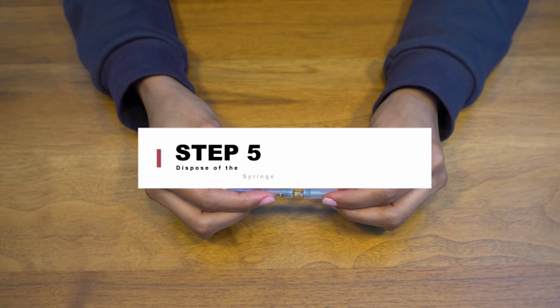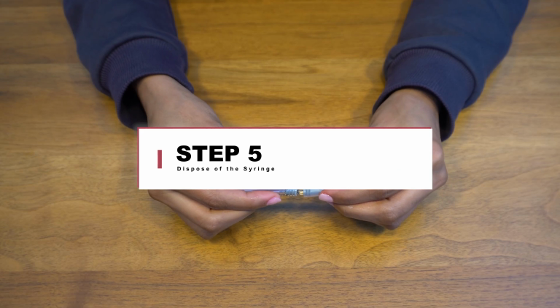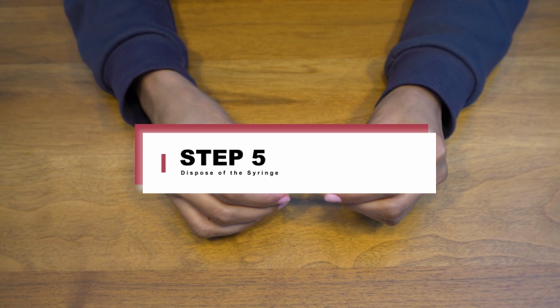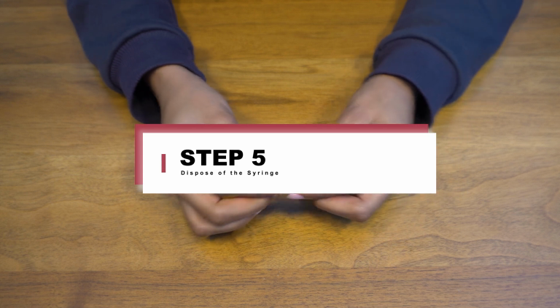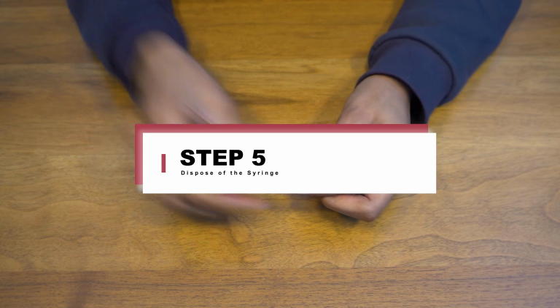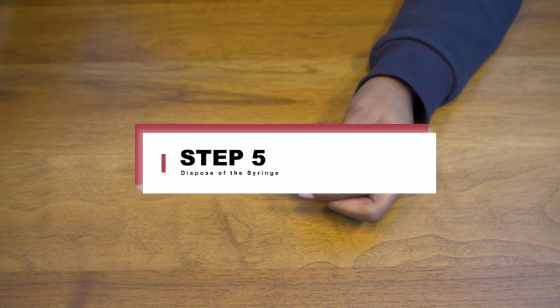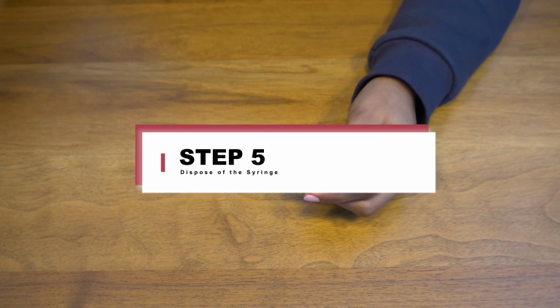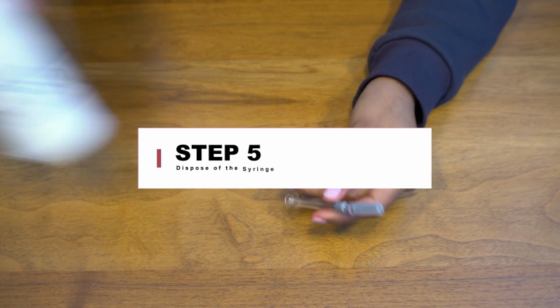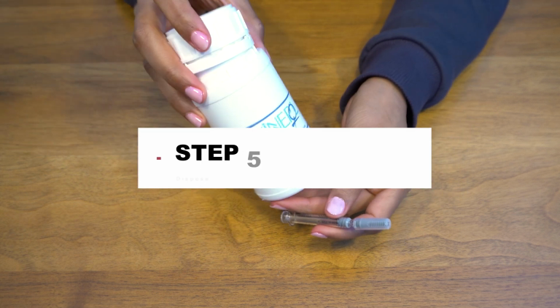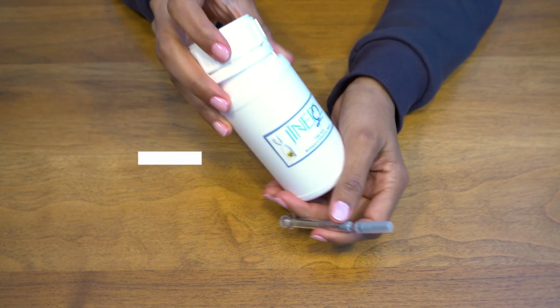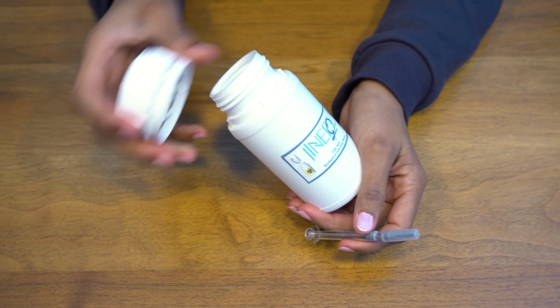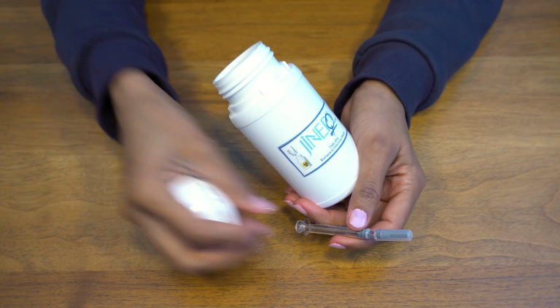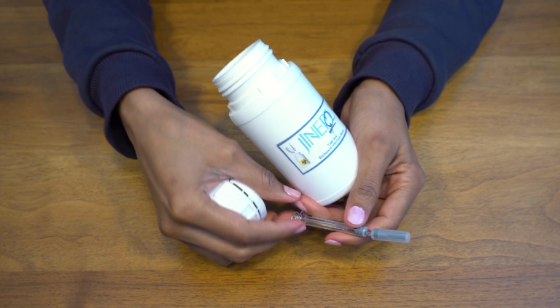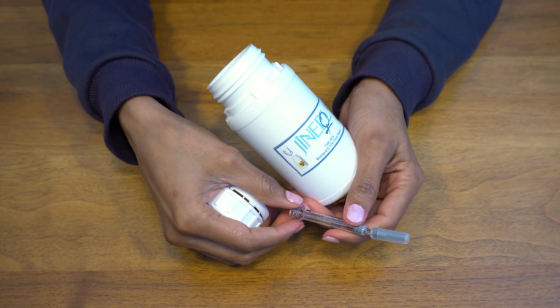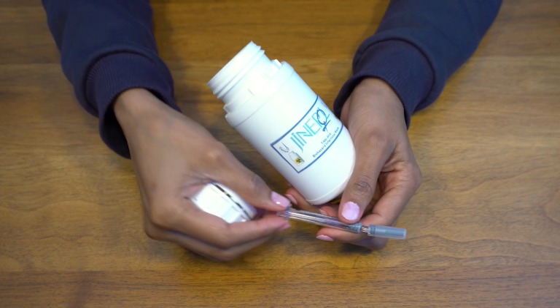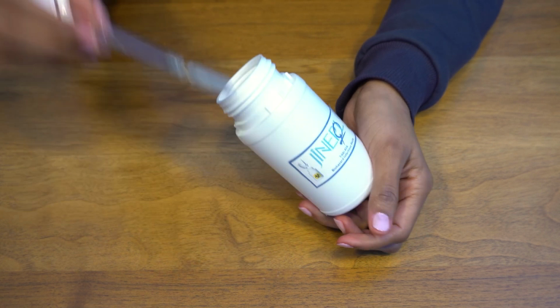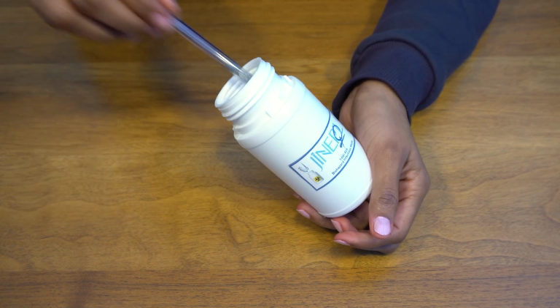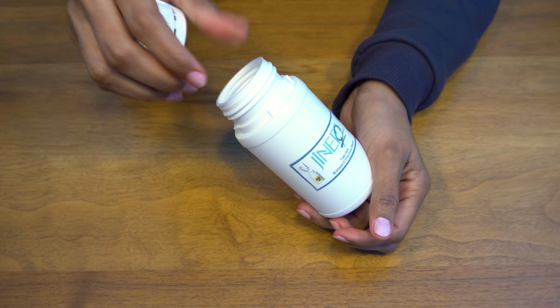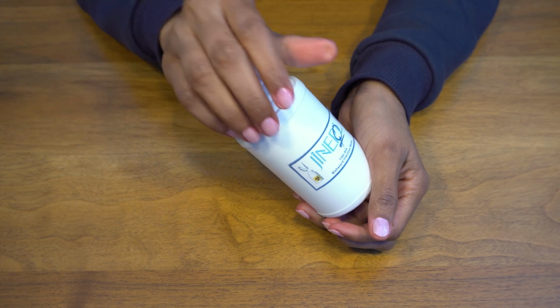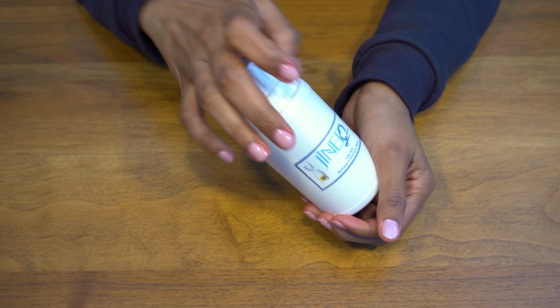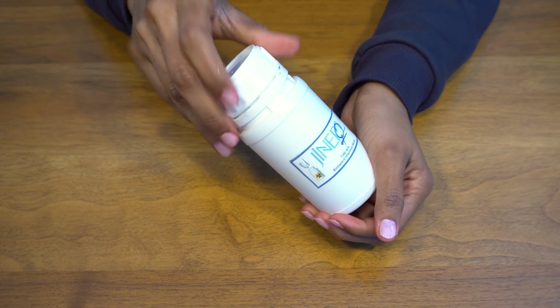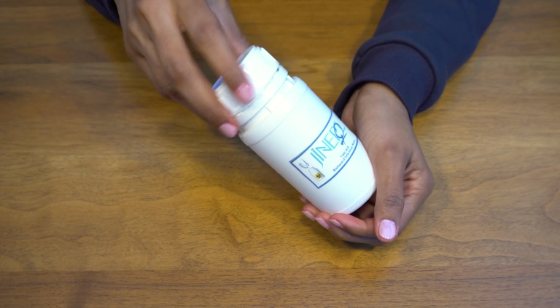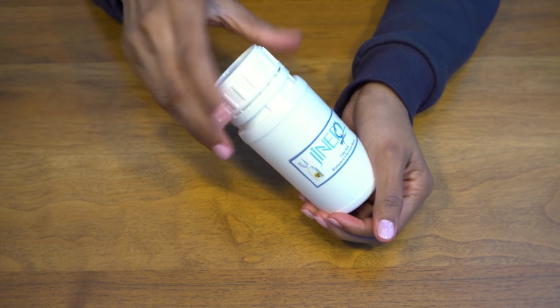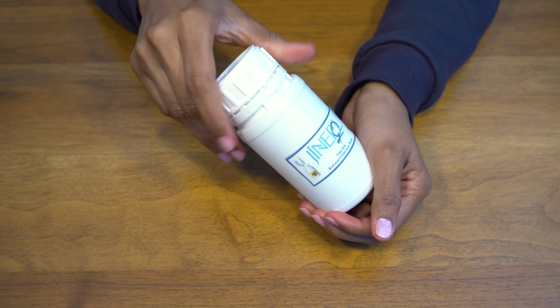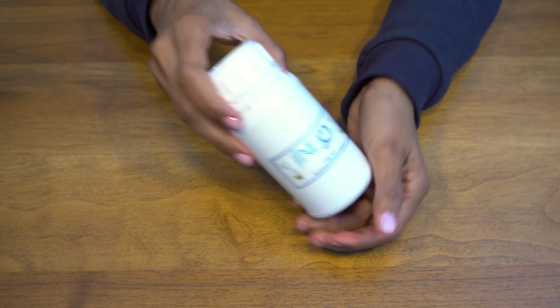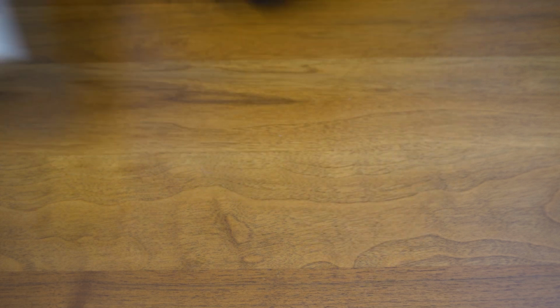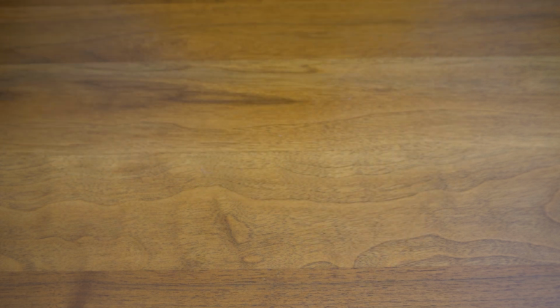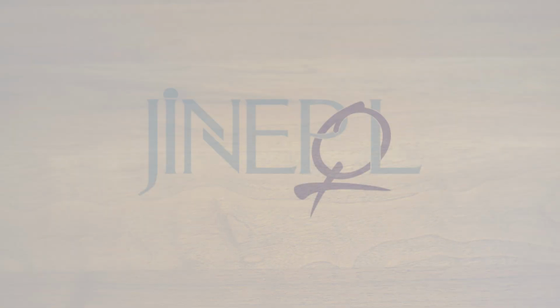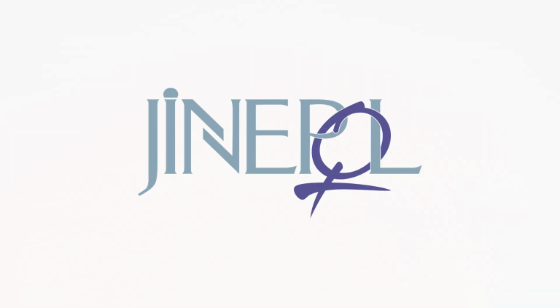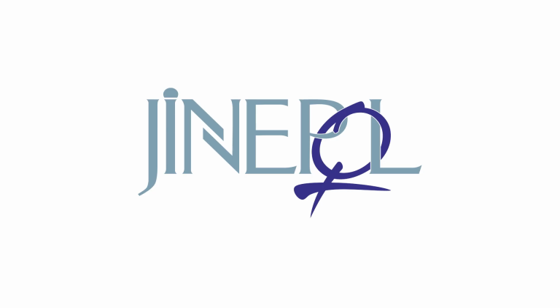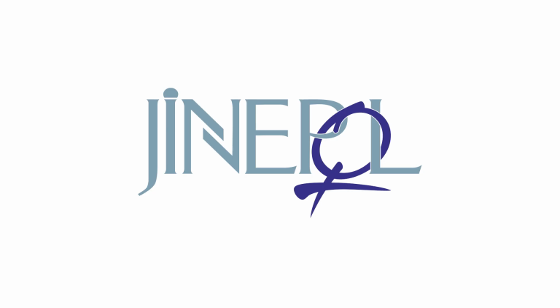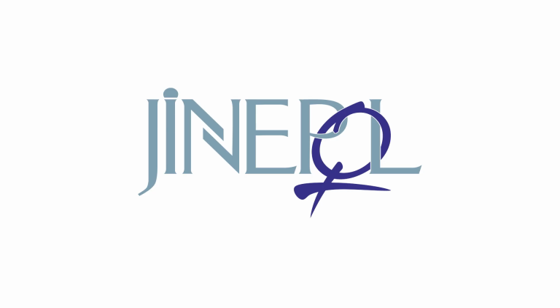Step 5: Dispose of the syringe and needle in a sharp container. Do not reuse syringes or needles. I hope this helps. If you have any questions, please contact us. Thank you.